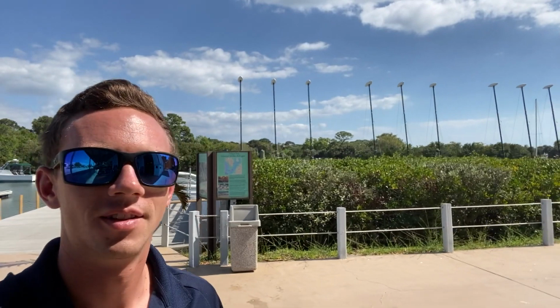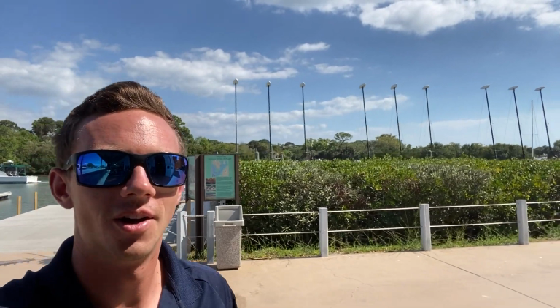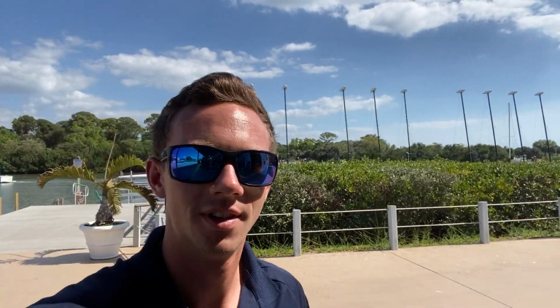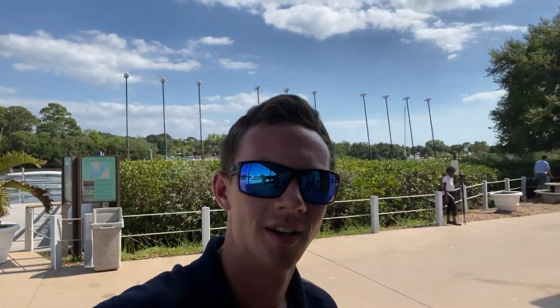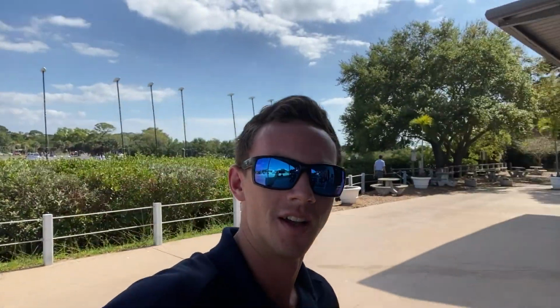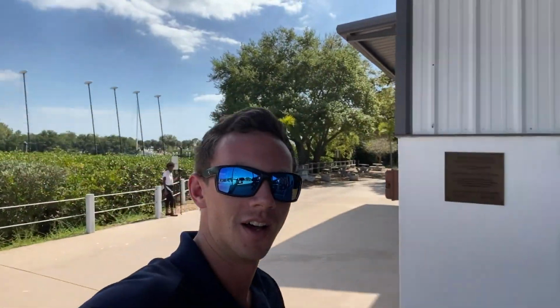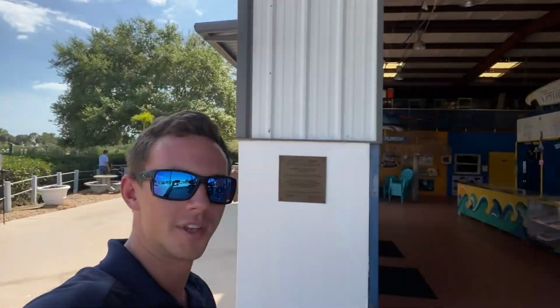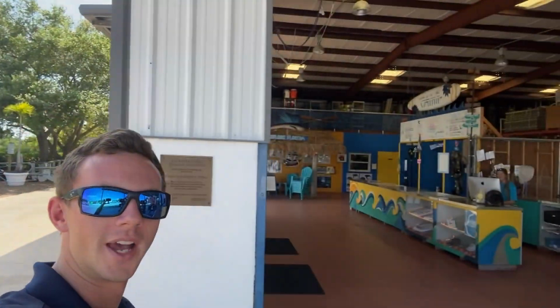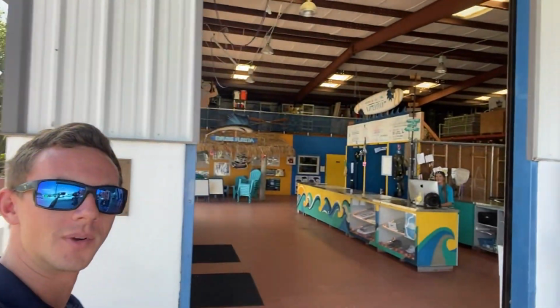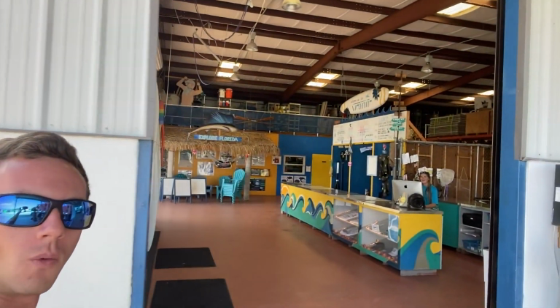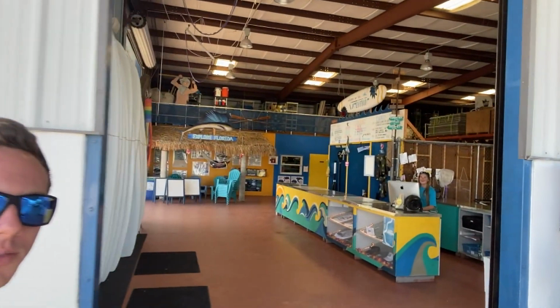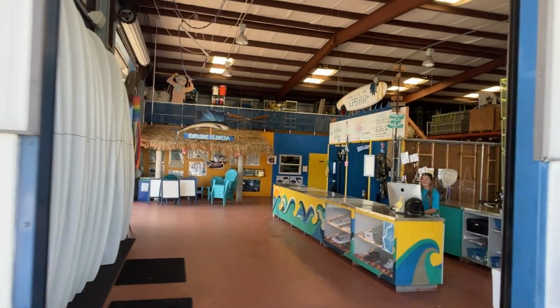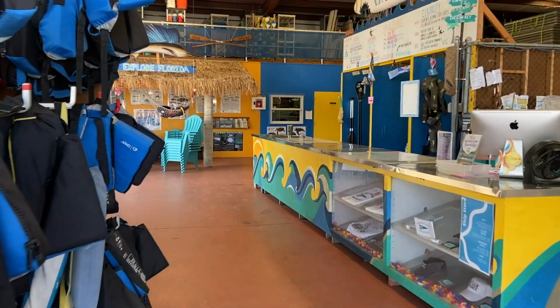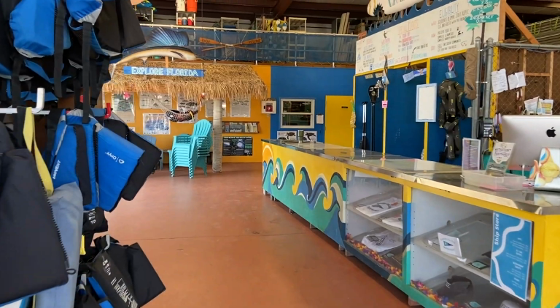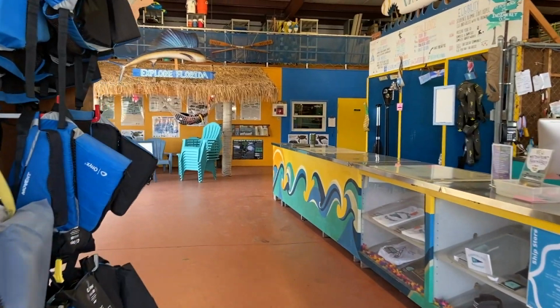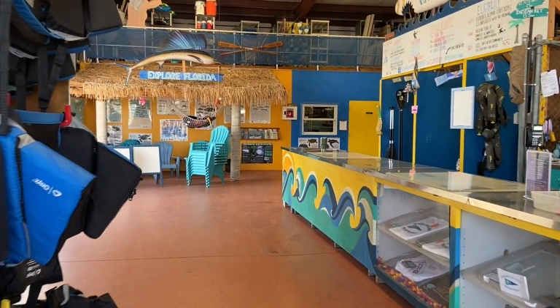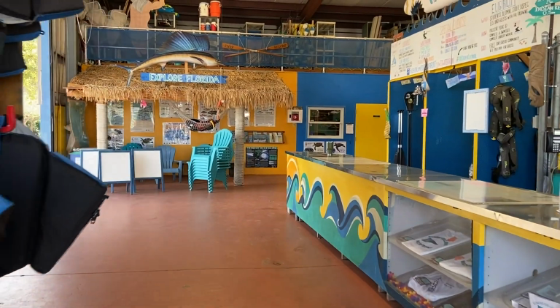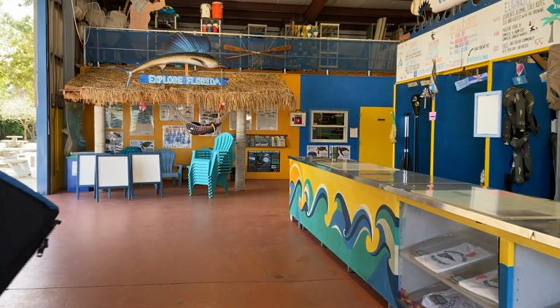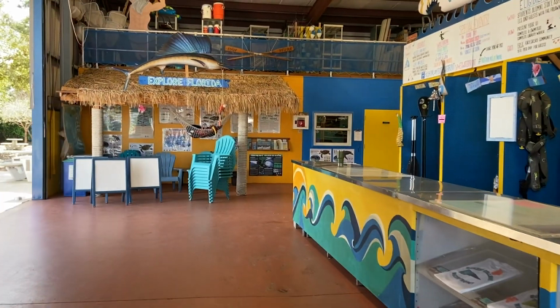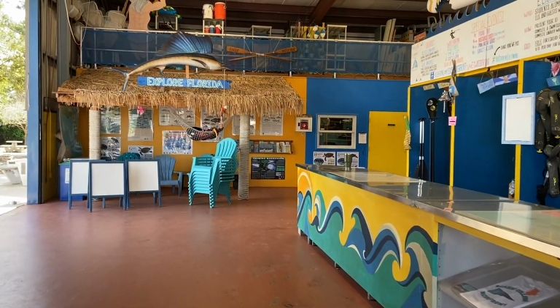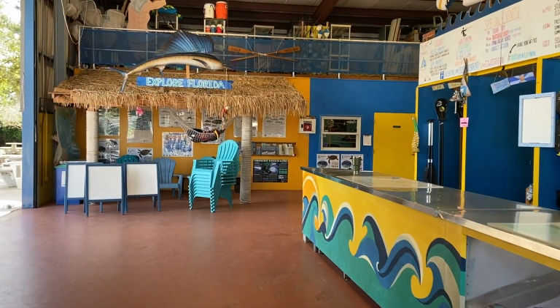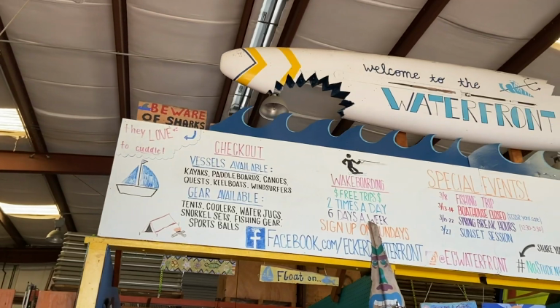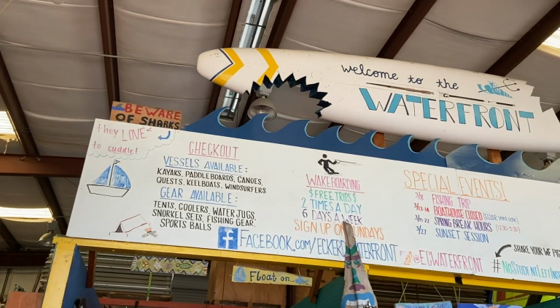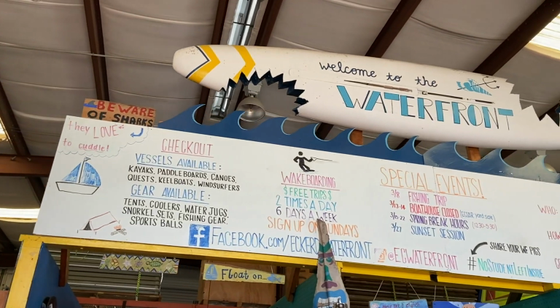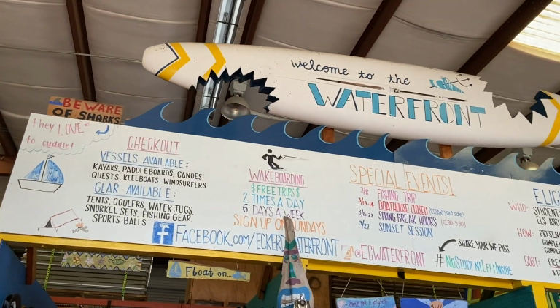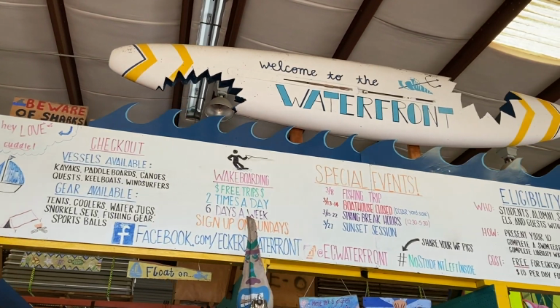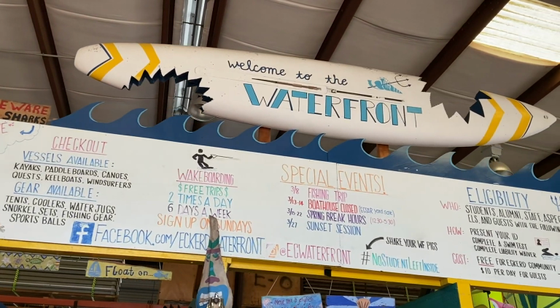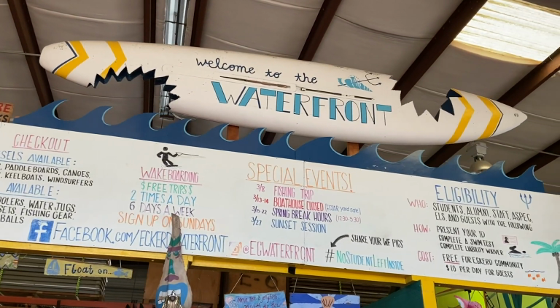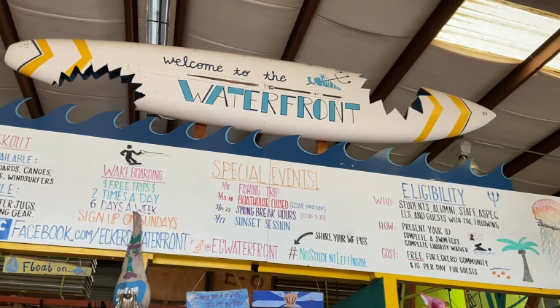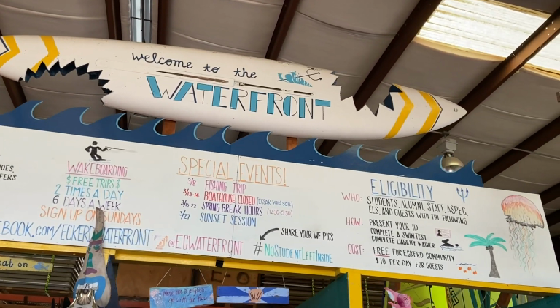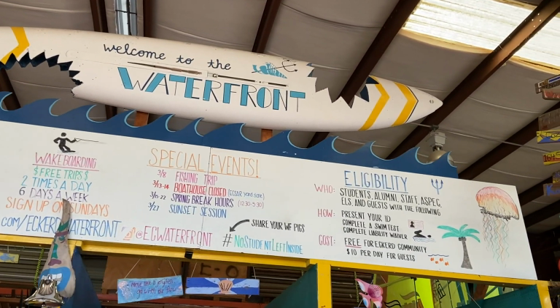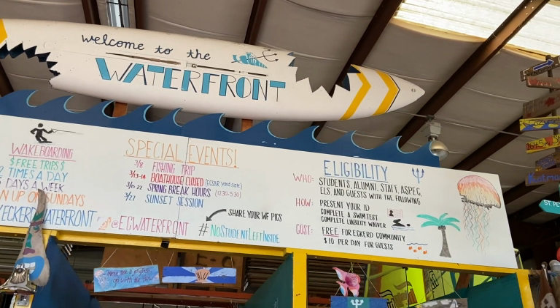Up this way we have our Wallace Boathouse, home to the waterfront and kind of the main hub of where everything goes. You can kind of see the paddle boards behind me.